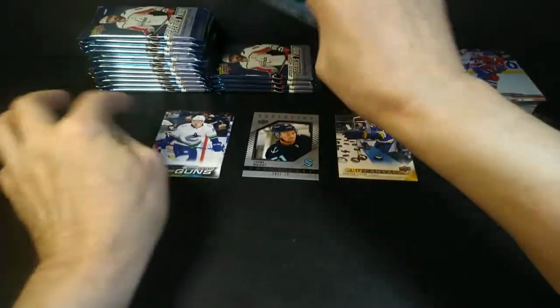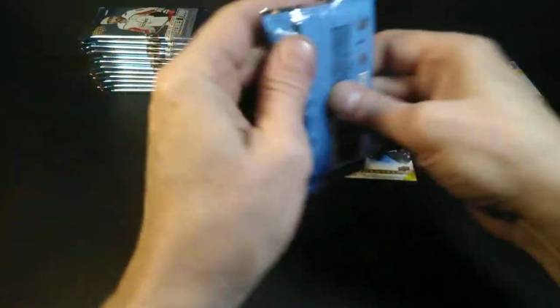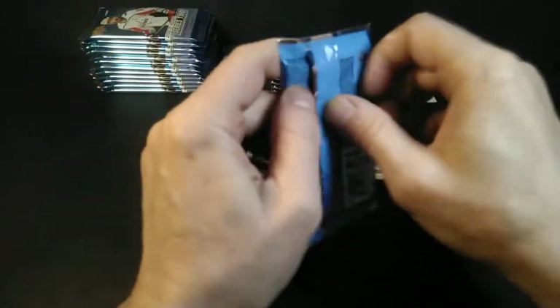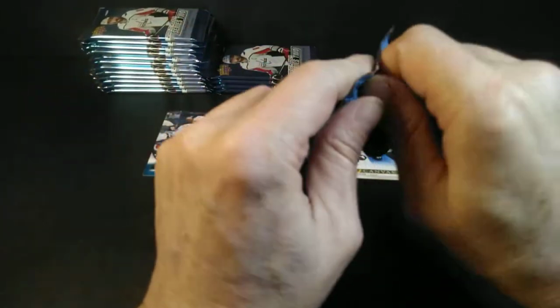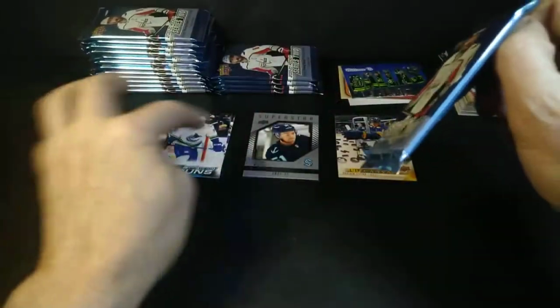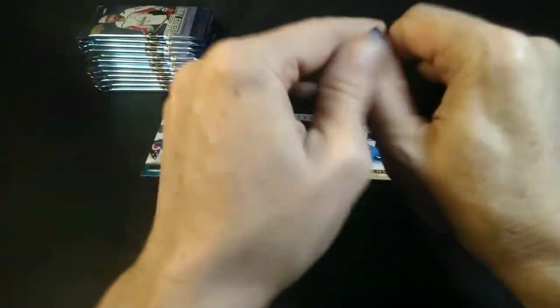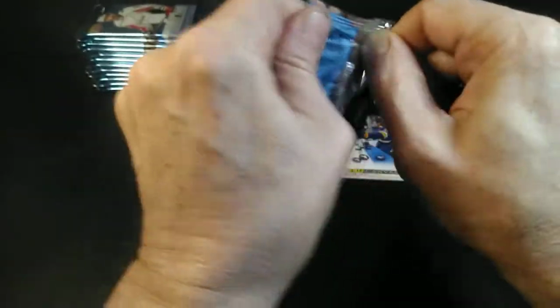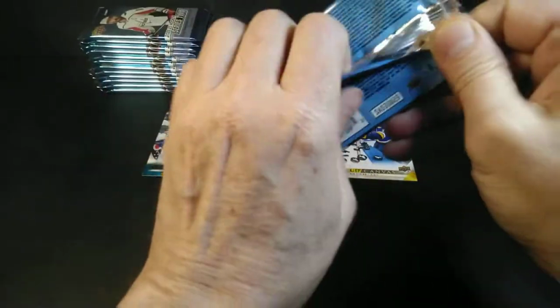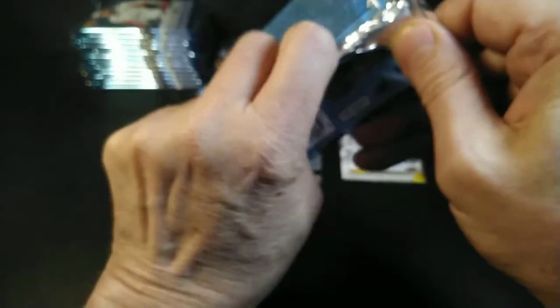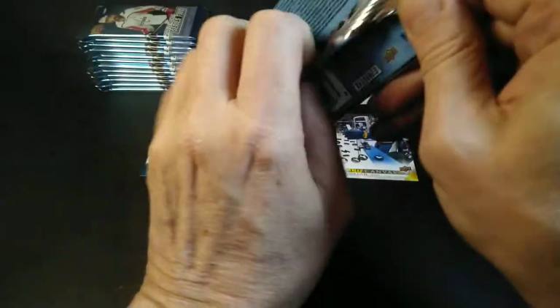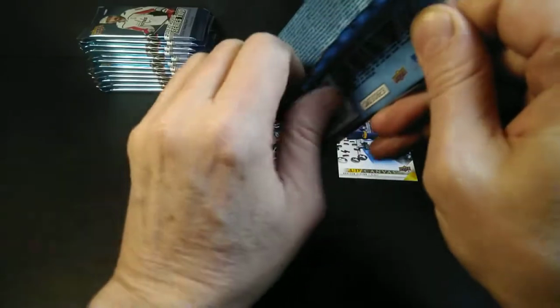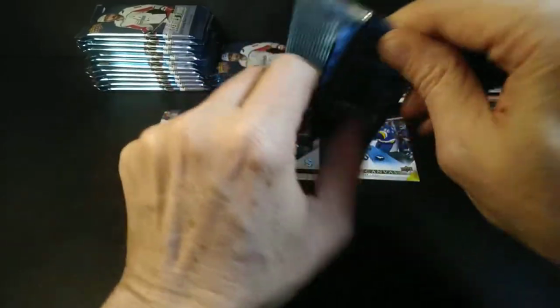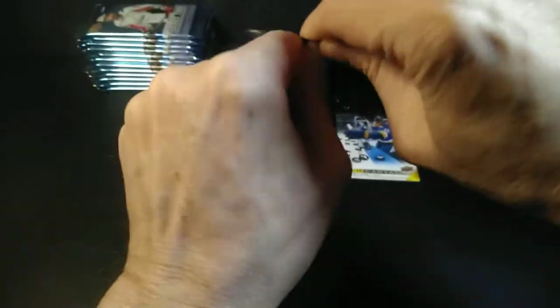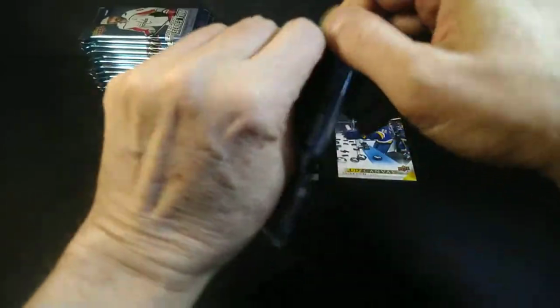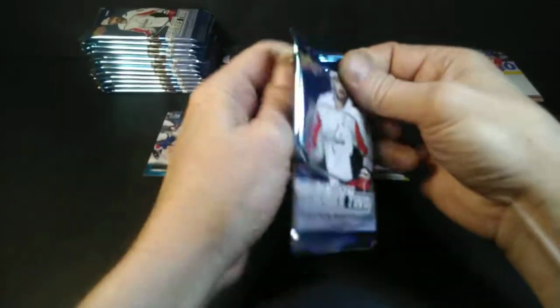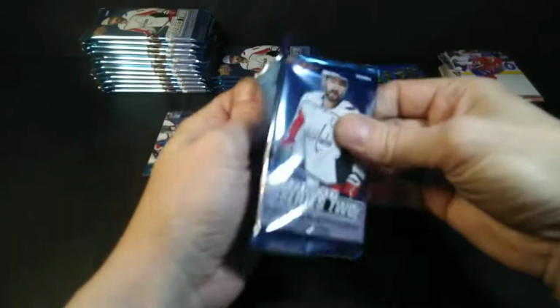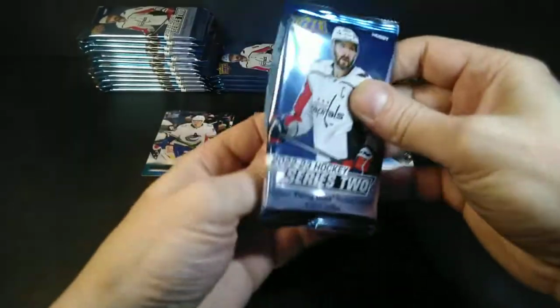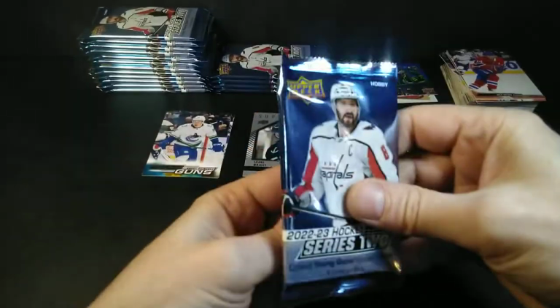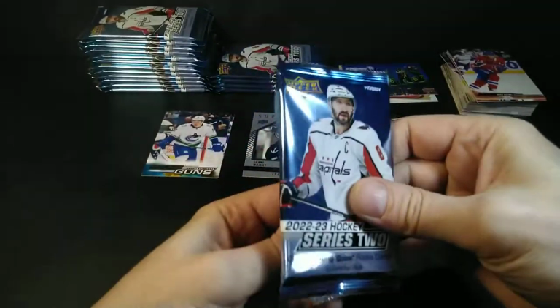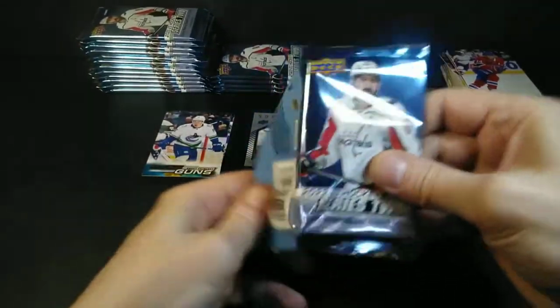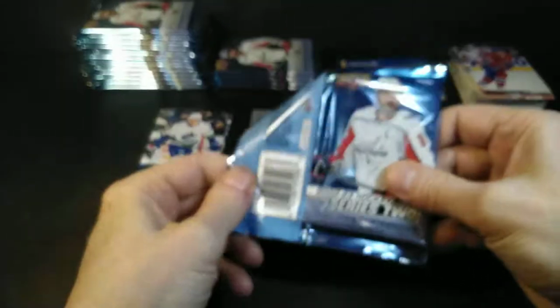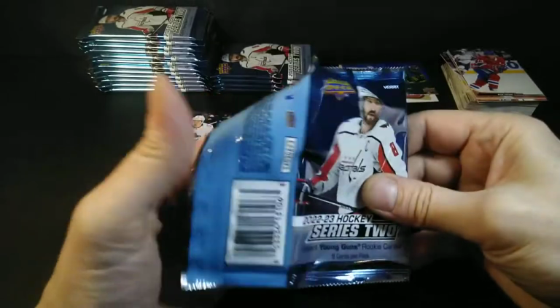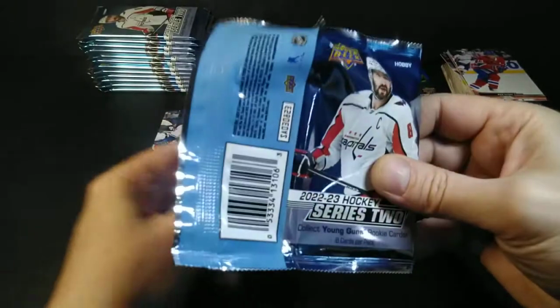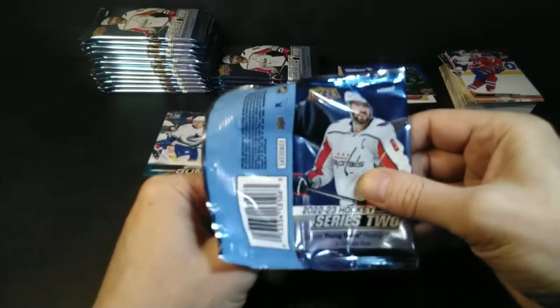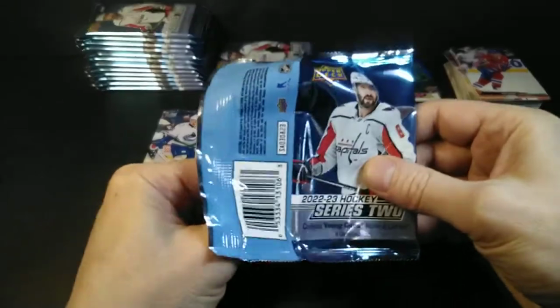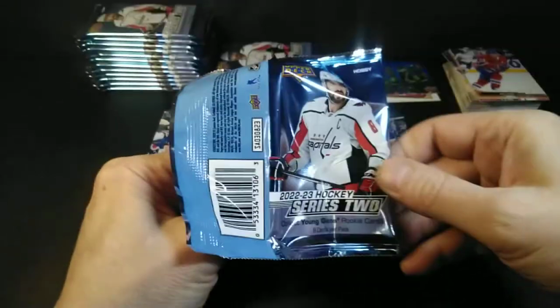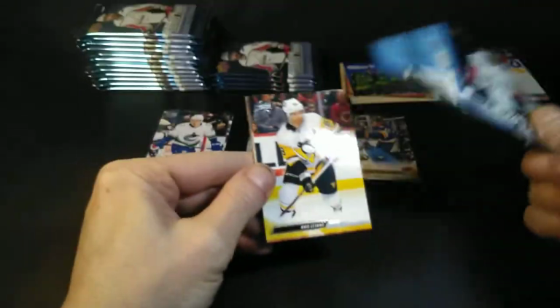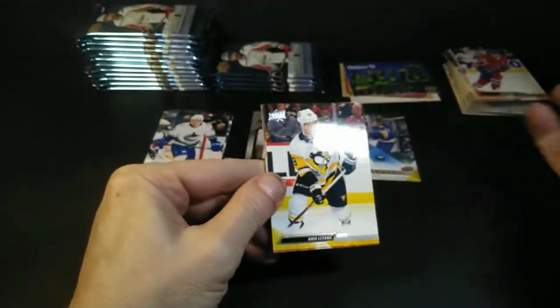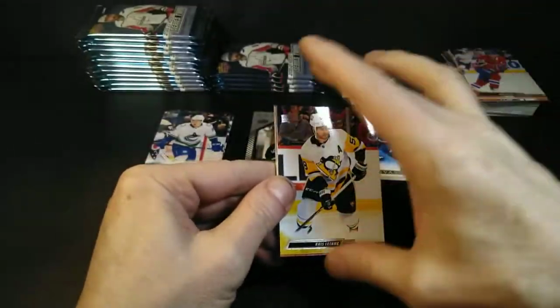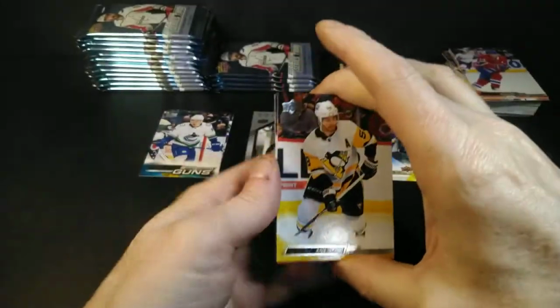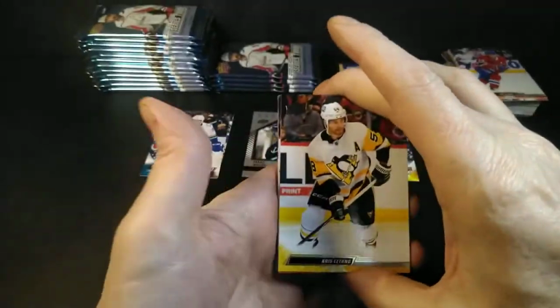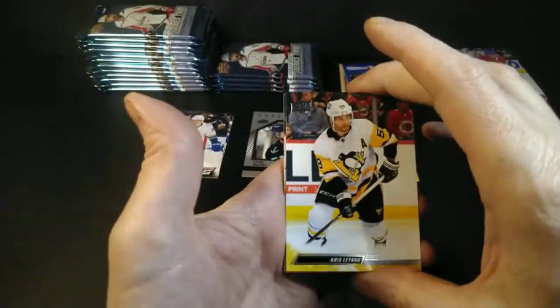It's the horizontal base cards I have a problem with. I would not want a horizontal Young Gun. I'm still upset that Canvas McDavid is a horizontal card — that really bothers me. The UD Canvas Young Guns with McDavid going horizontal — yeah, anyway, I'll be quiet.